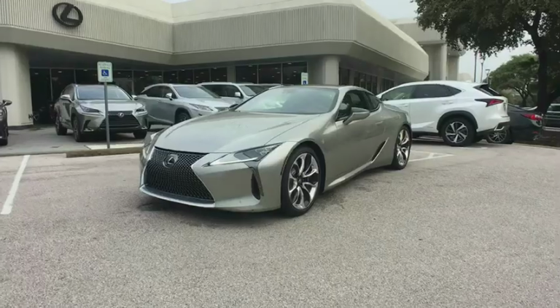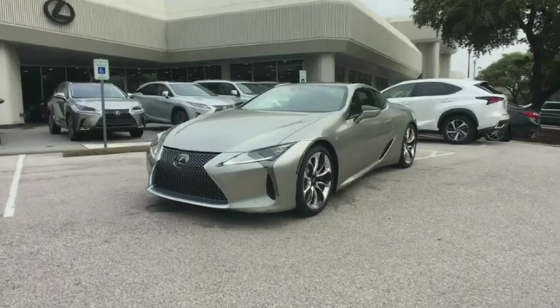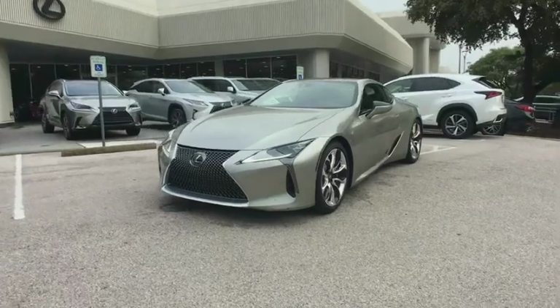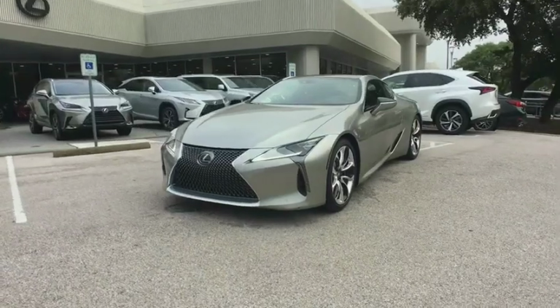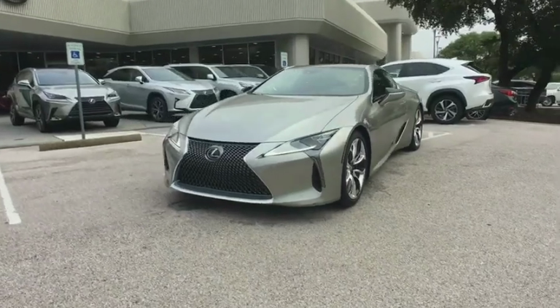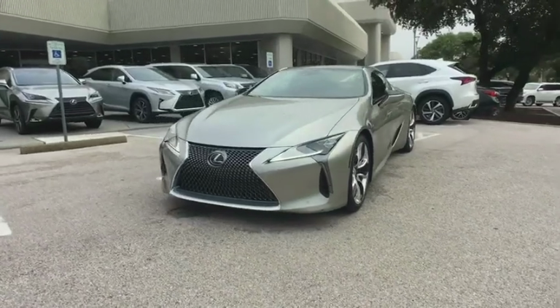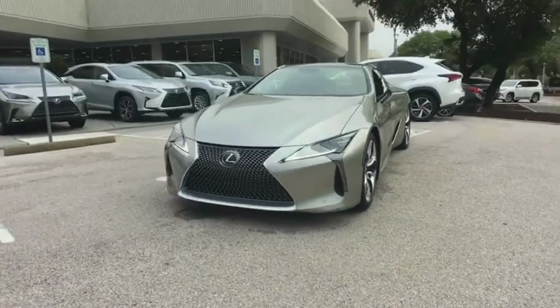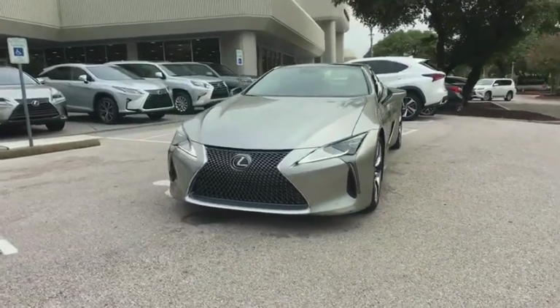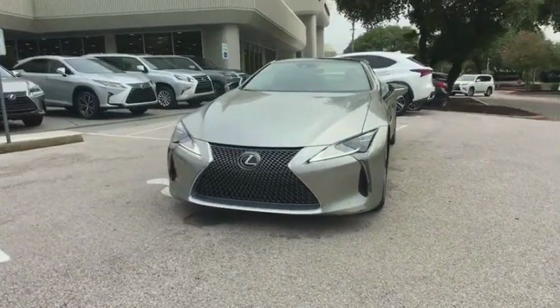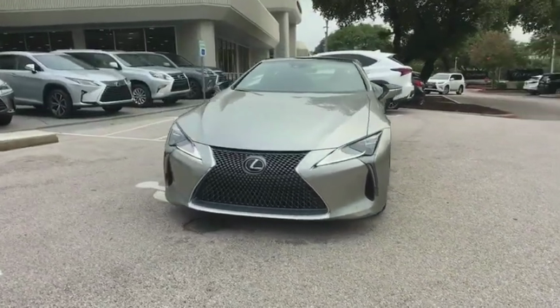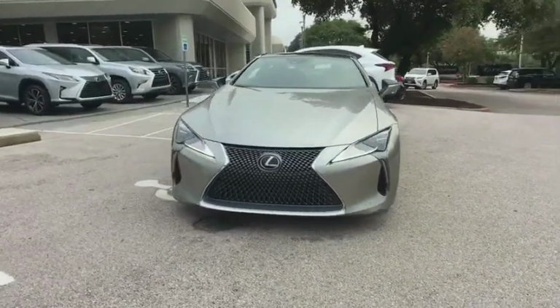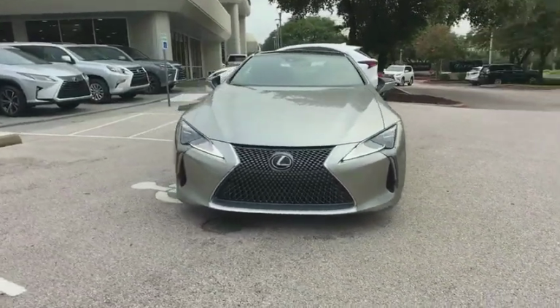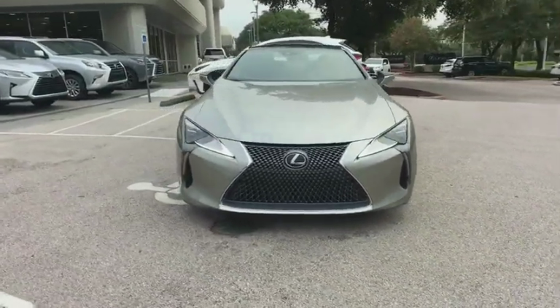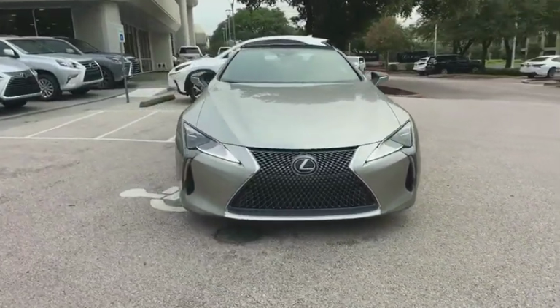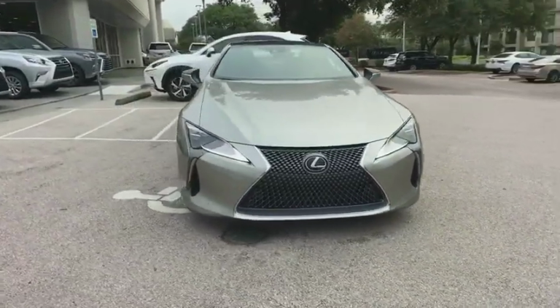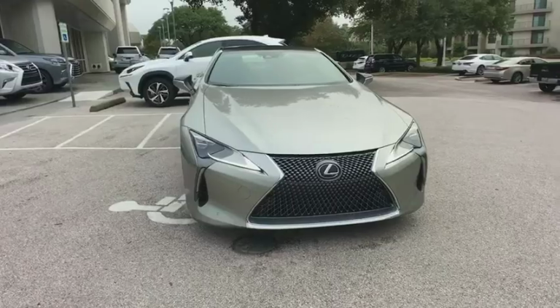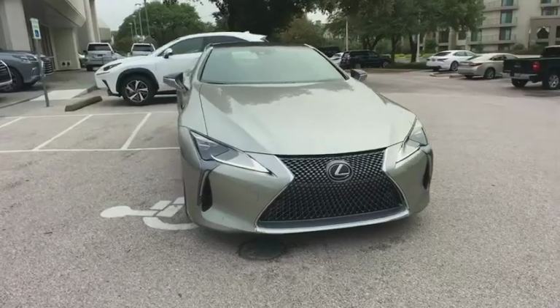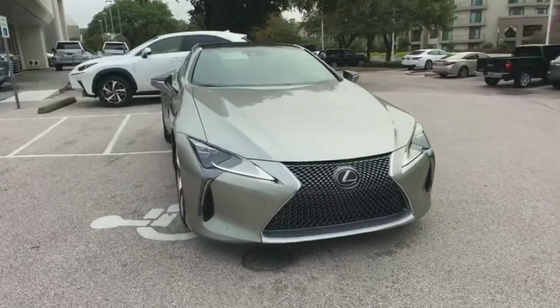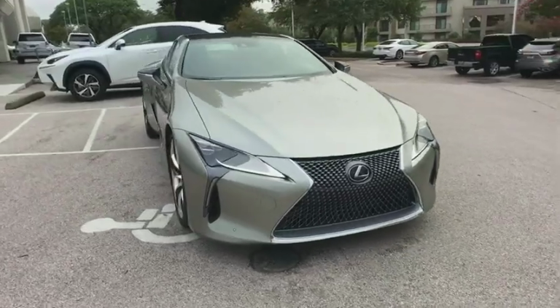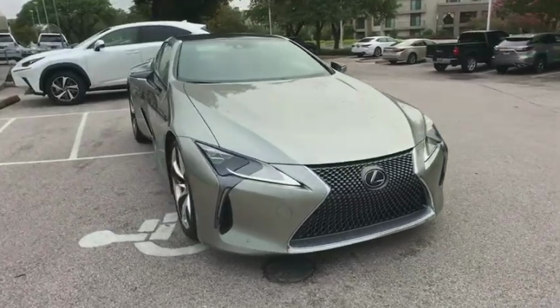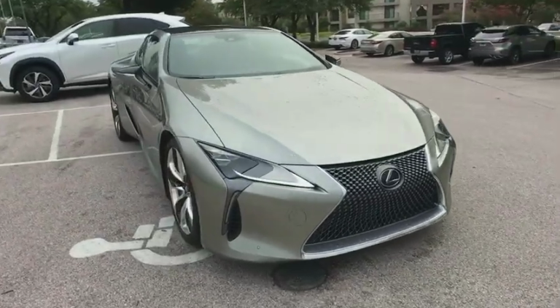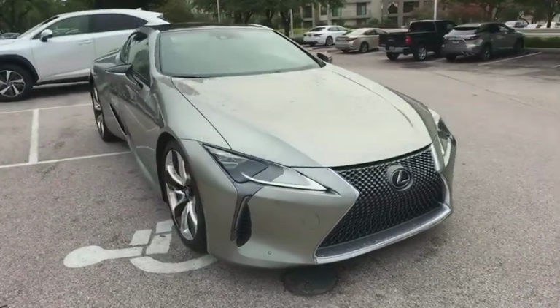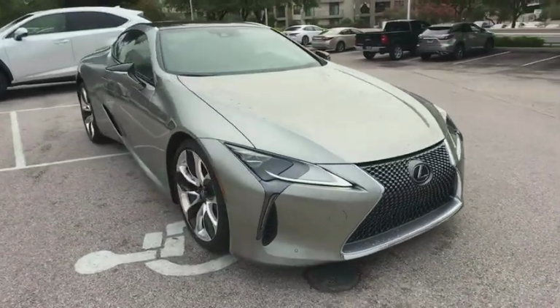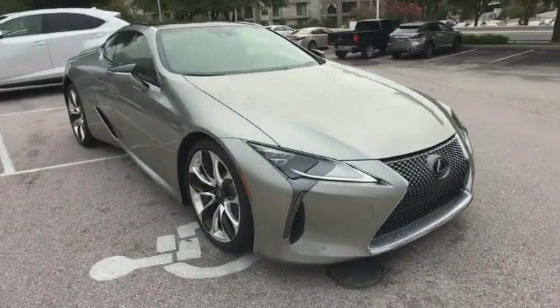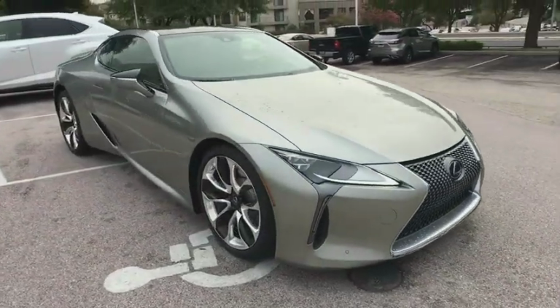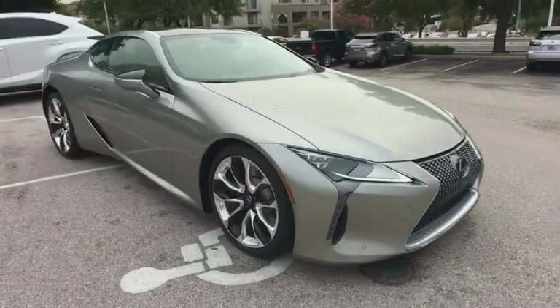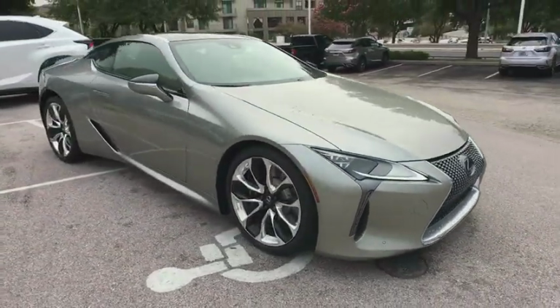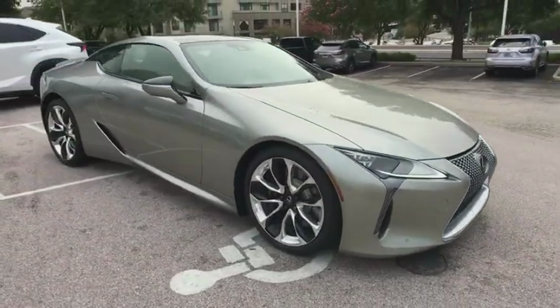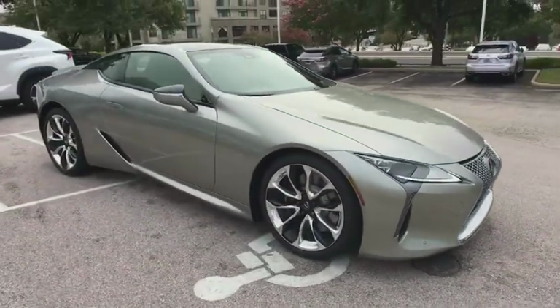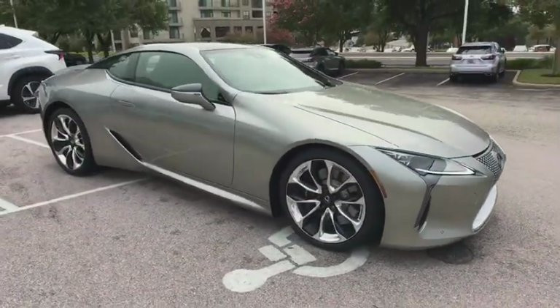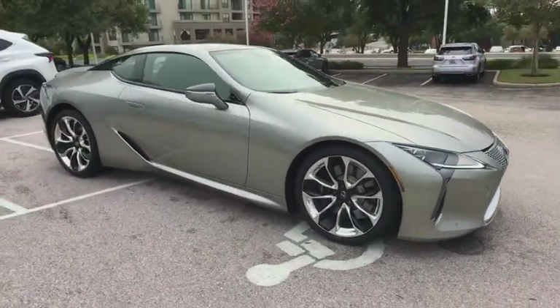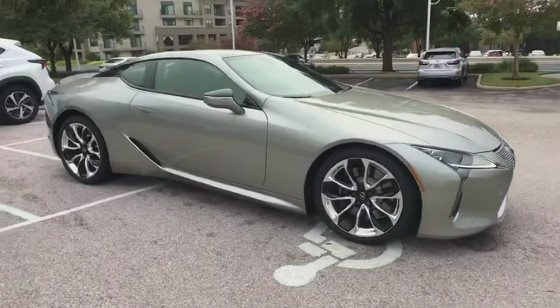2018 Lexus LC. The Lexus LC is a luxury coupe like no other. Design, performance, and handling all make this vehicle stand out in a crowd.